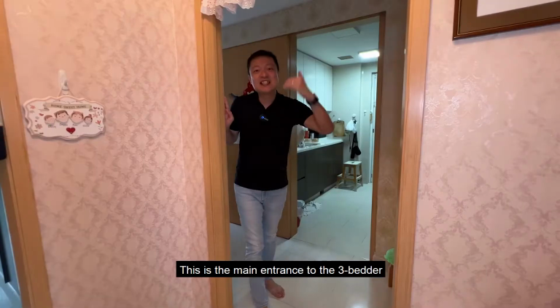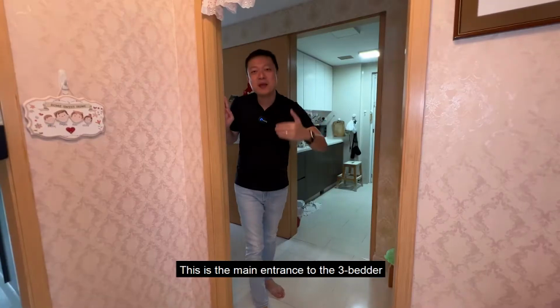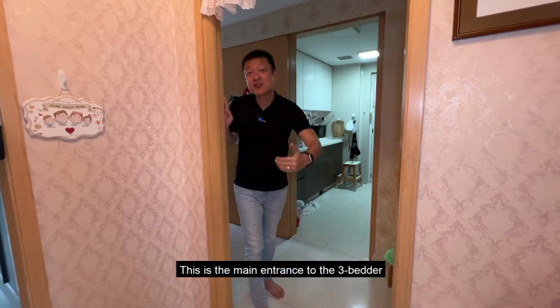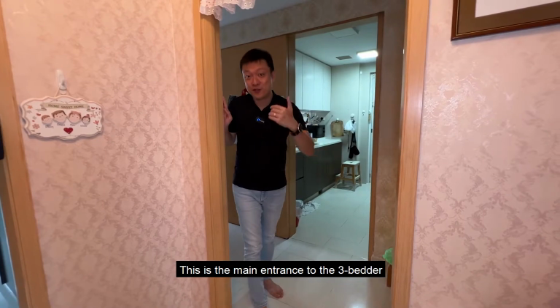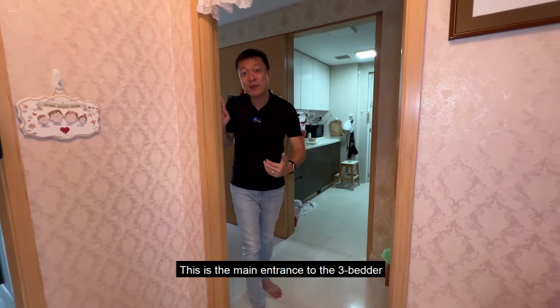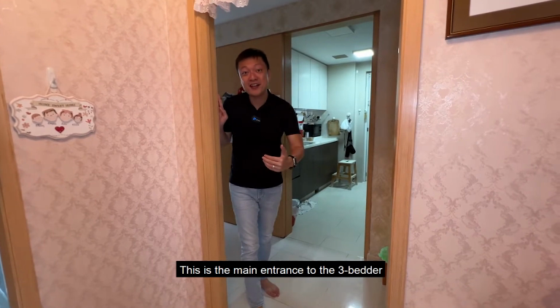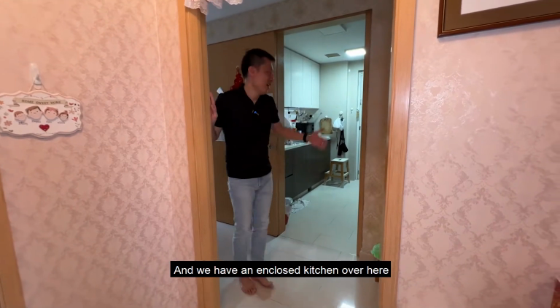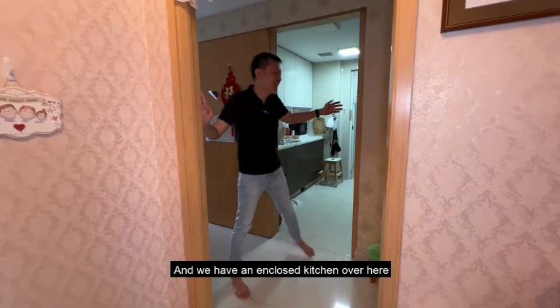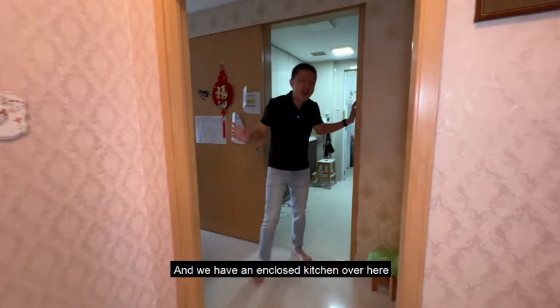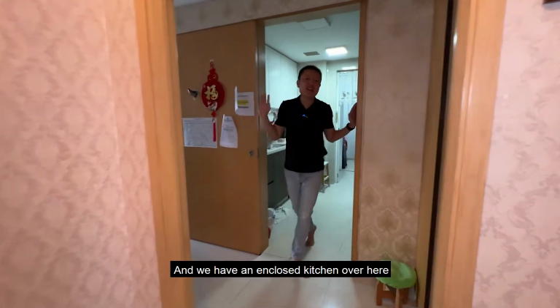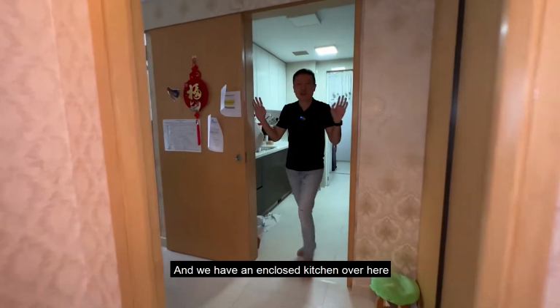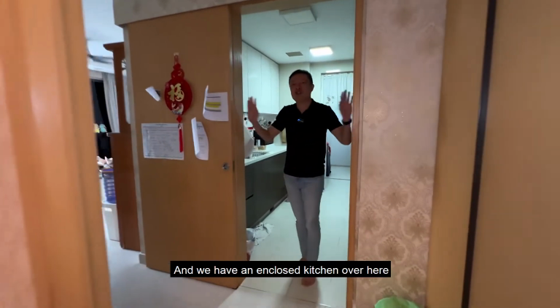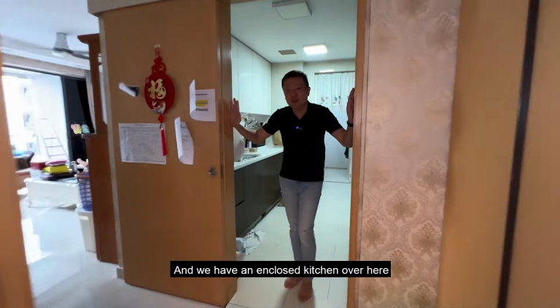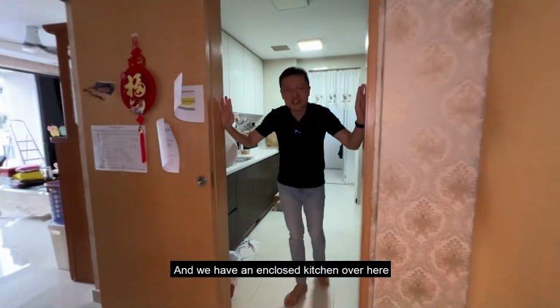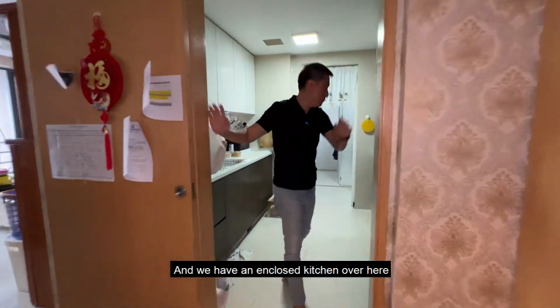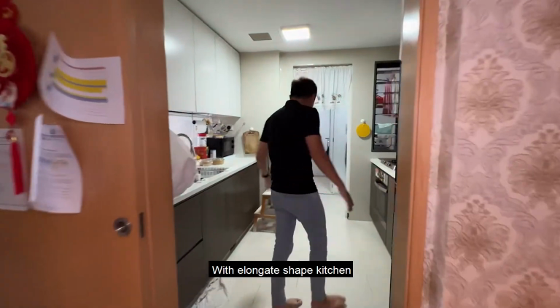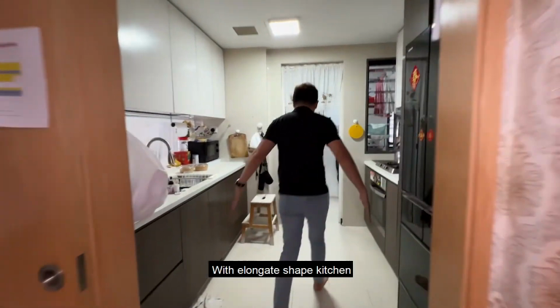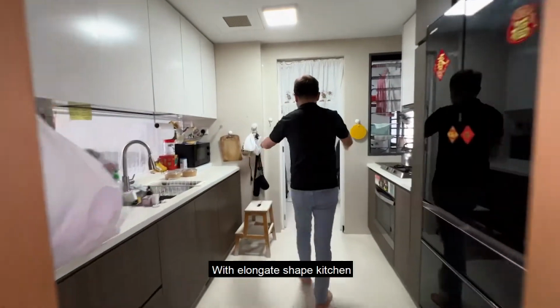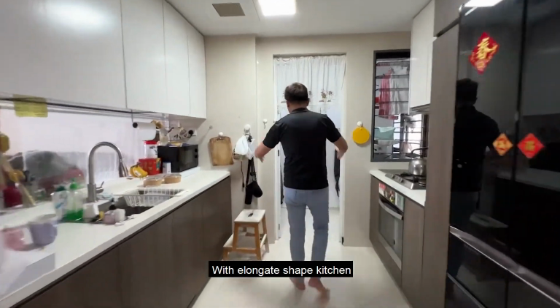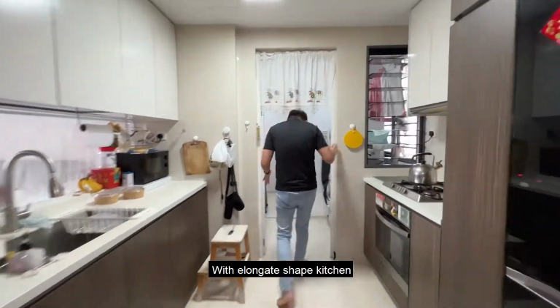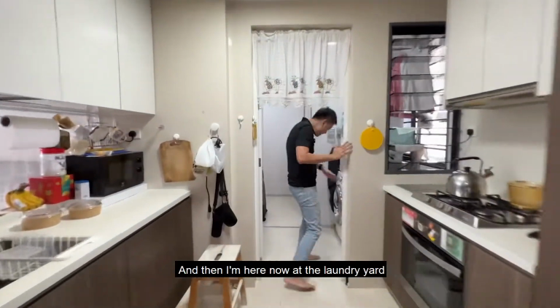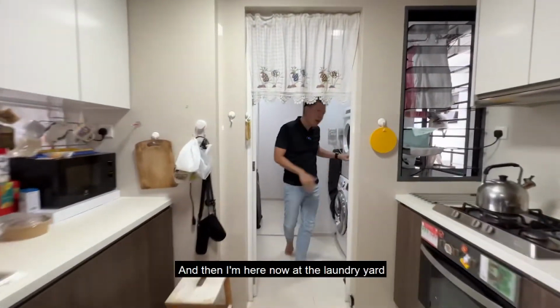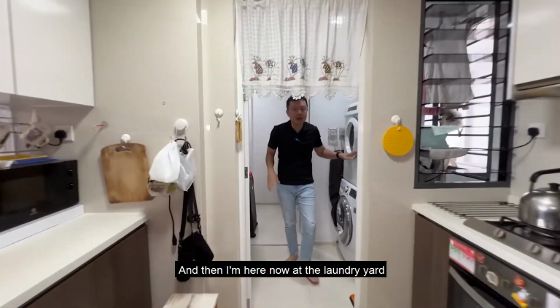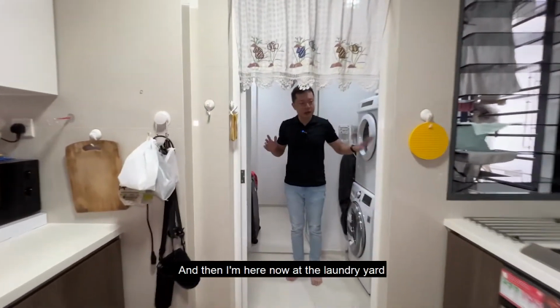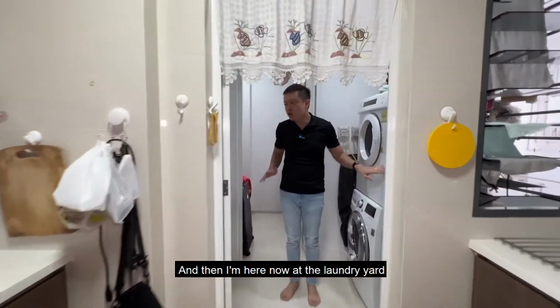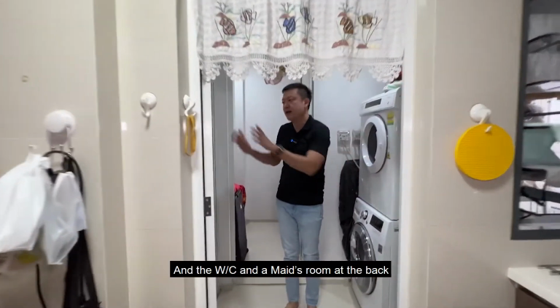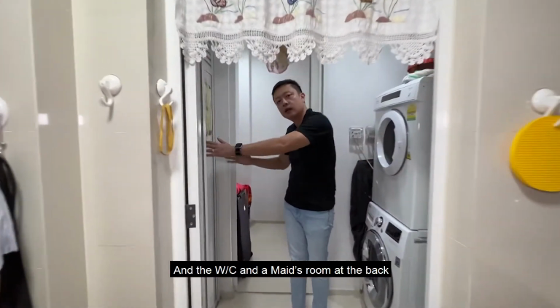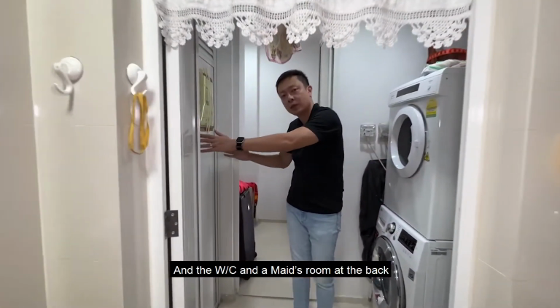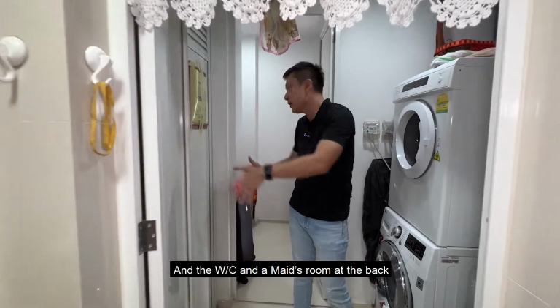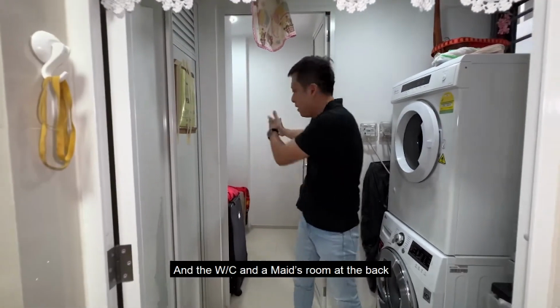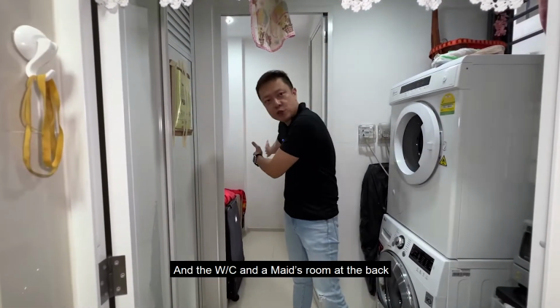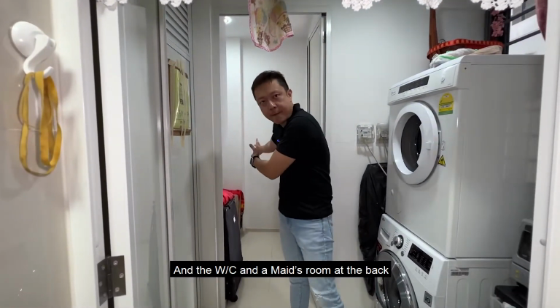This is the main entrance to the 3-bedroom unit, and we have an enclosed kitchen over here with a long L-shaped kitchen. I am here now at the laundry yard and the WC maid's room at the back.